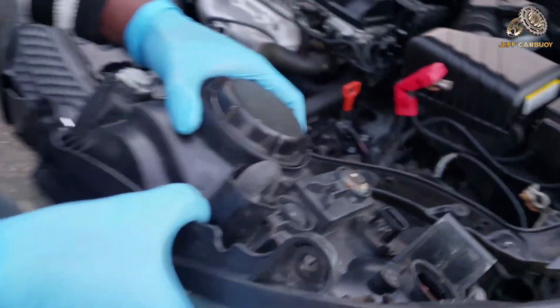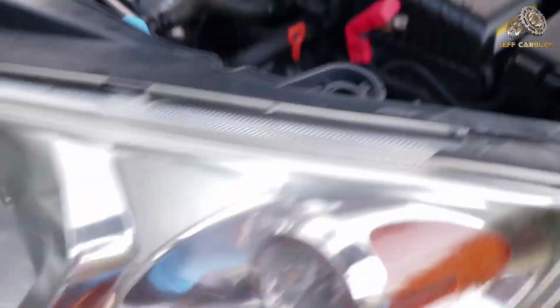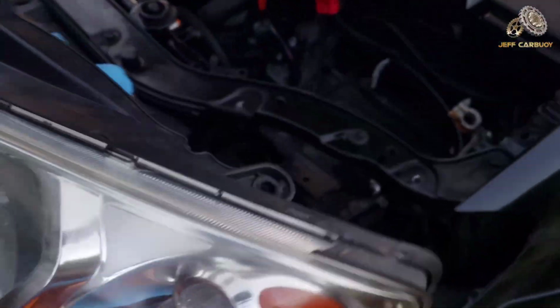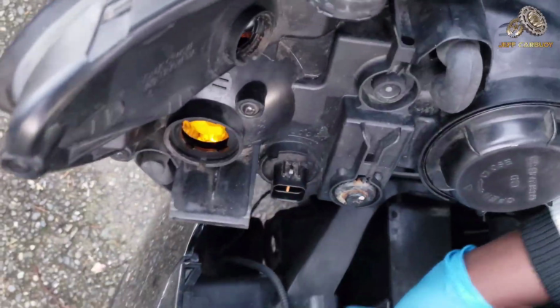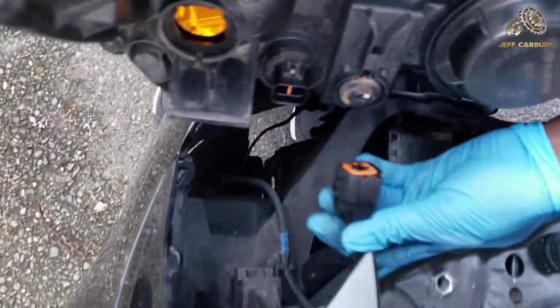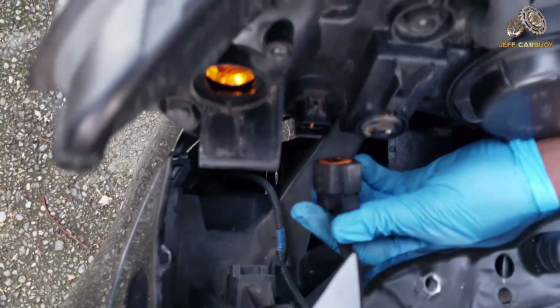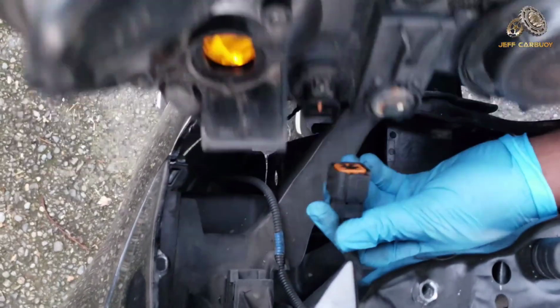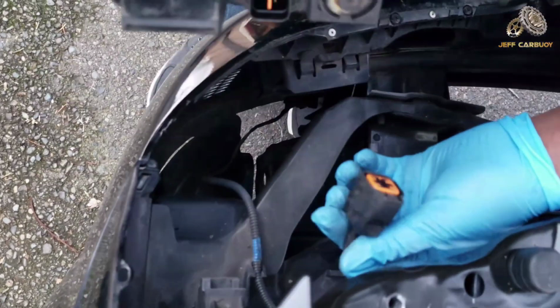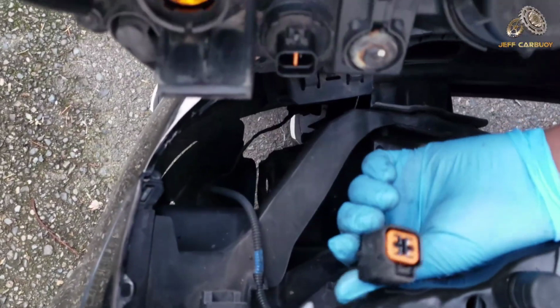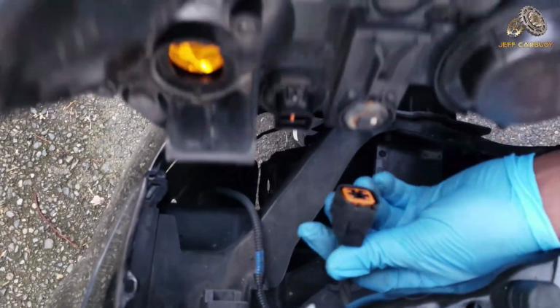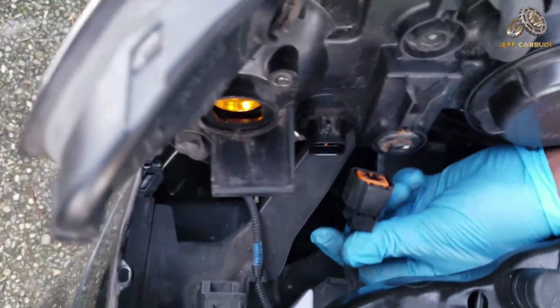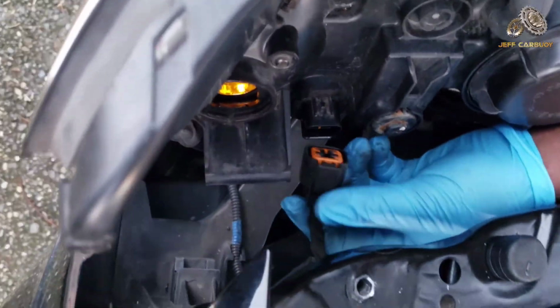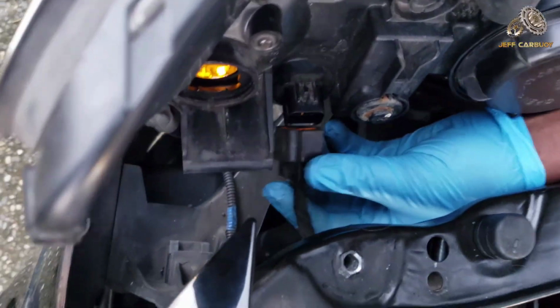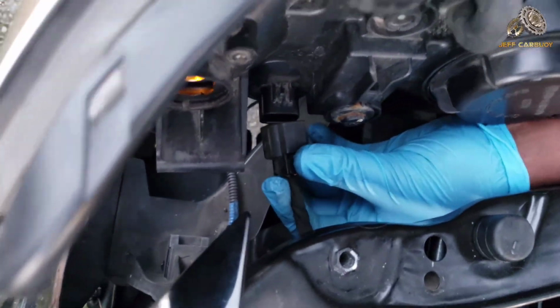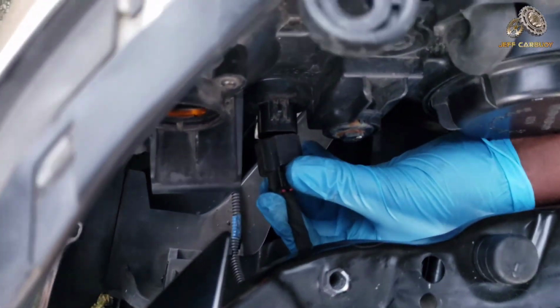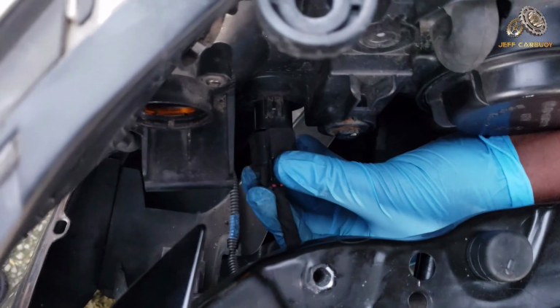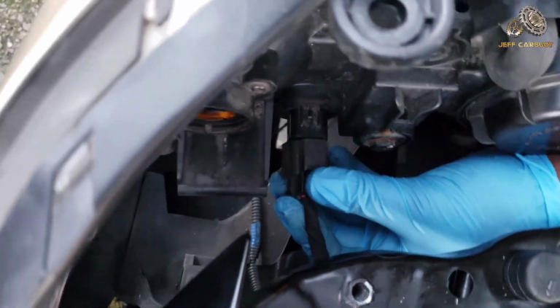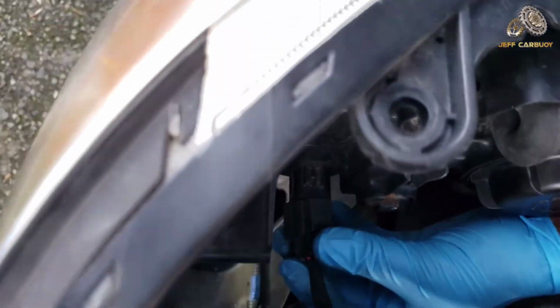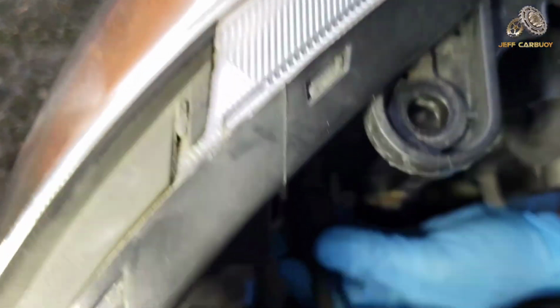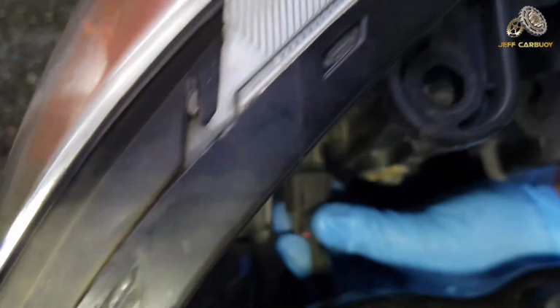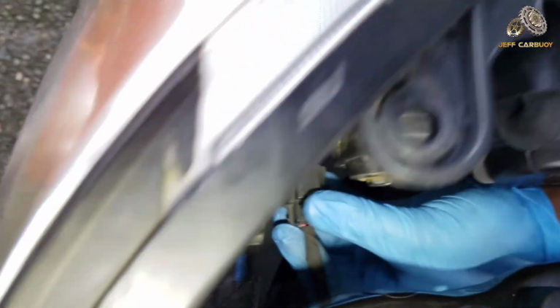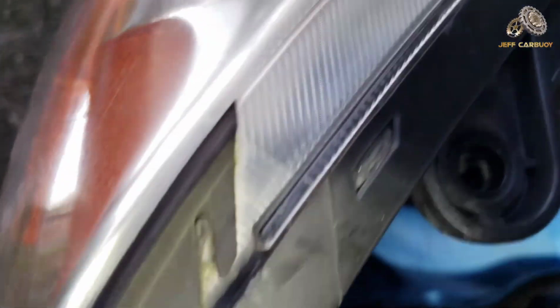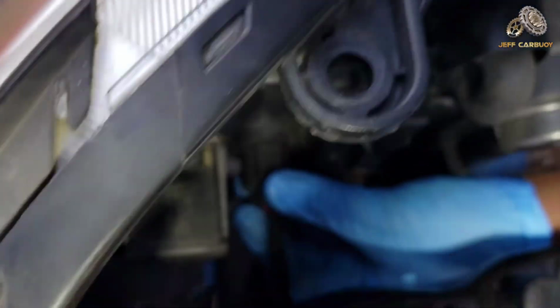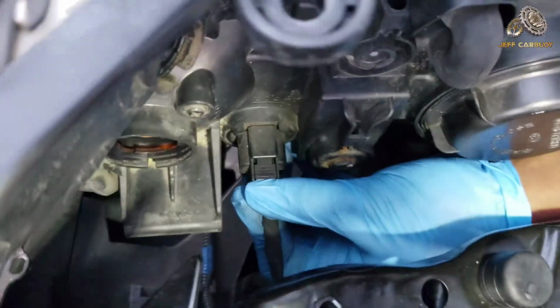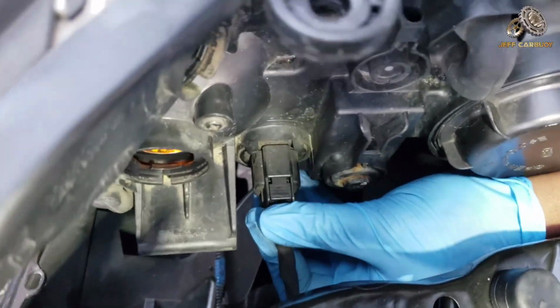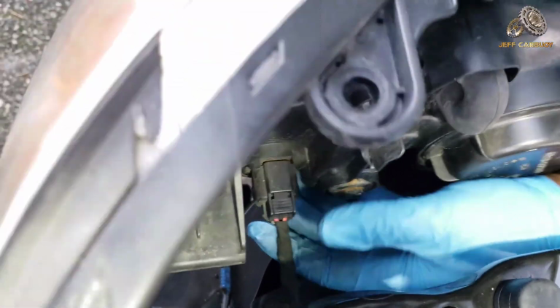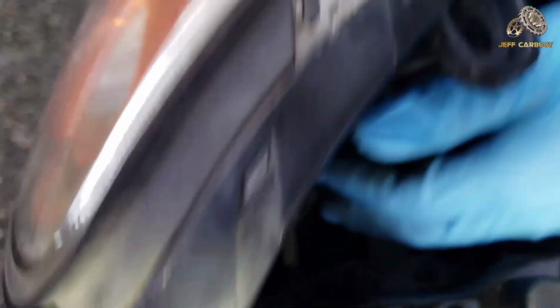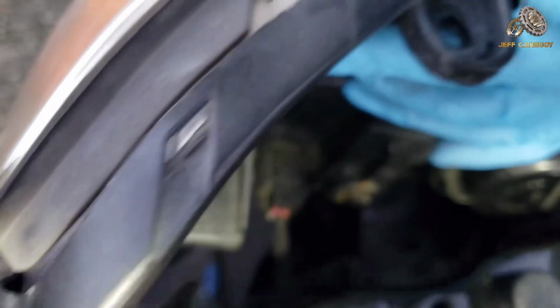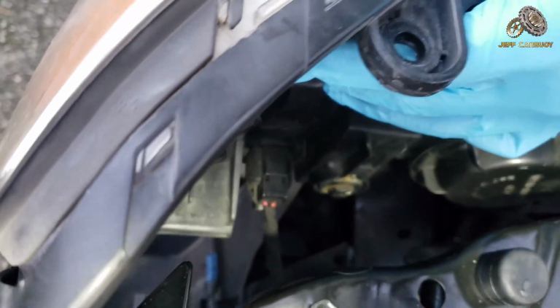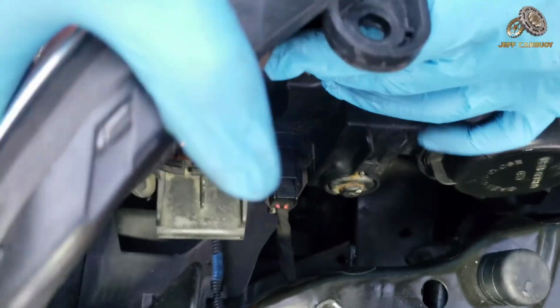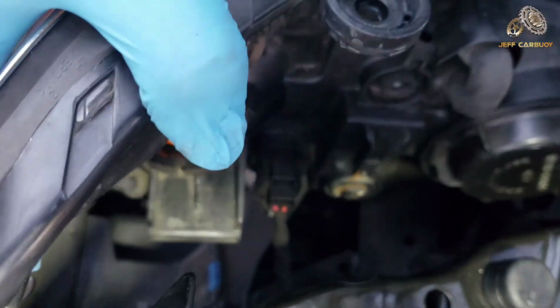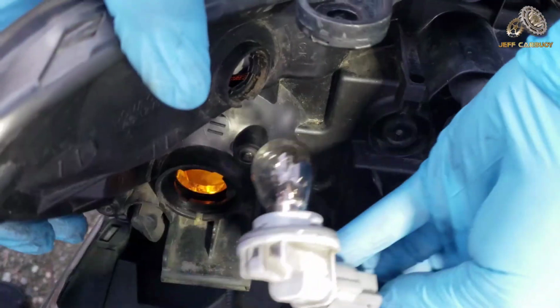For installation, start with any plug-in. These are the main headlights — high and low beam. Line up the plug and it goes right in.